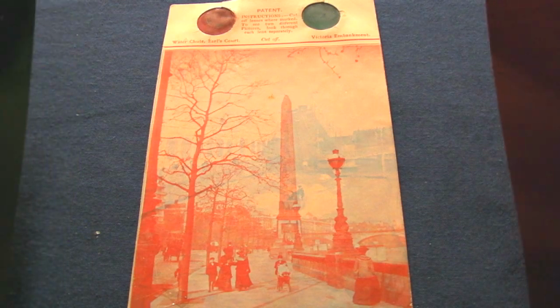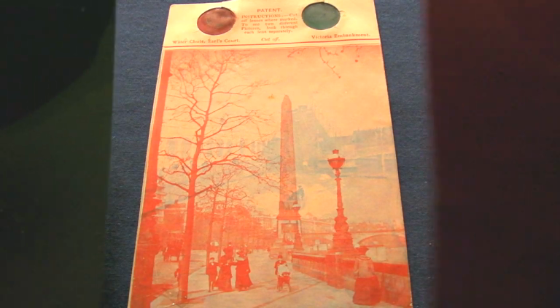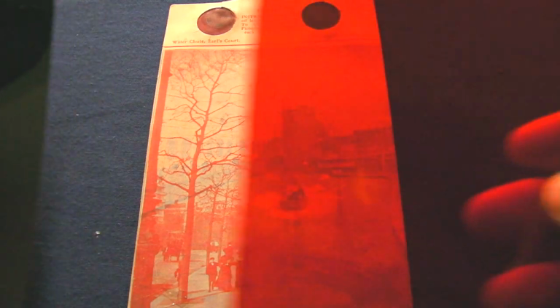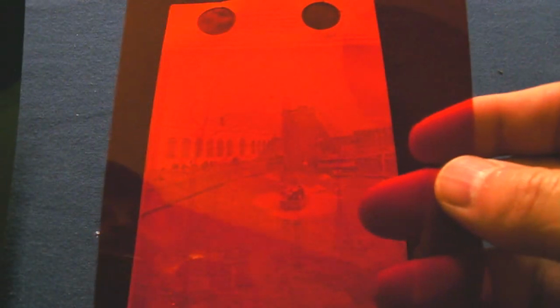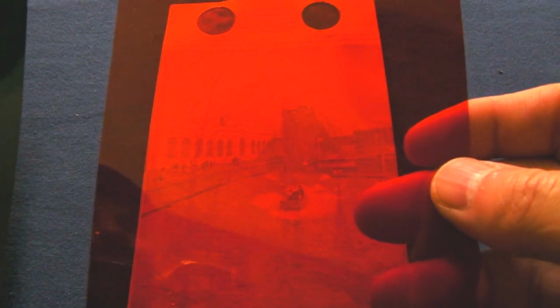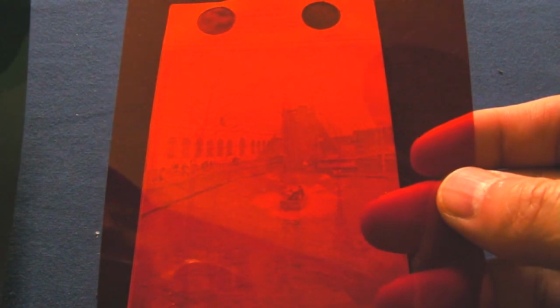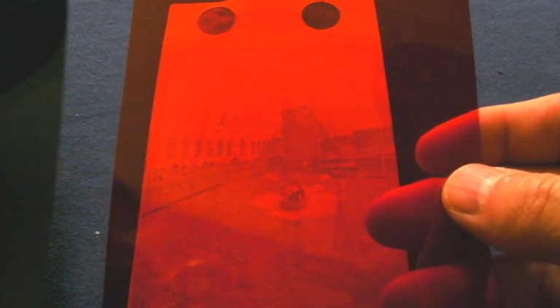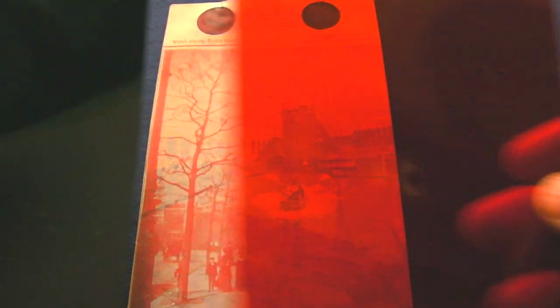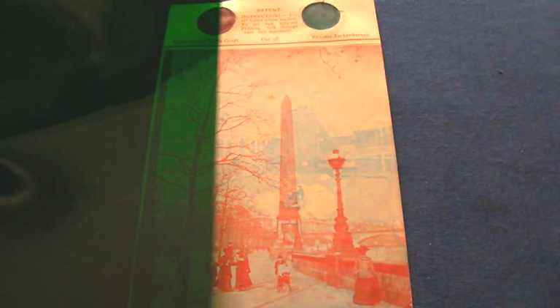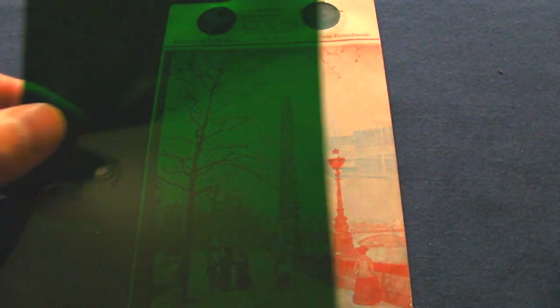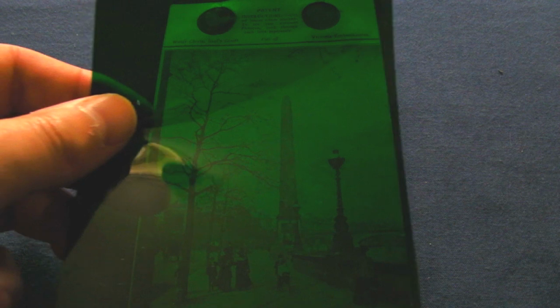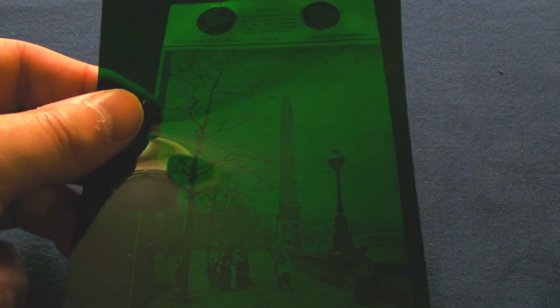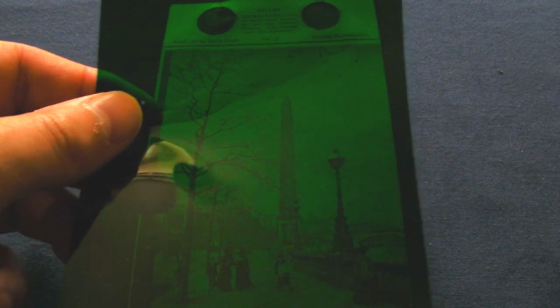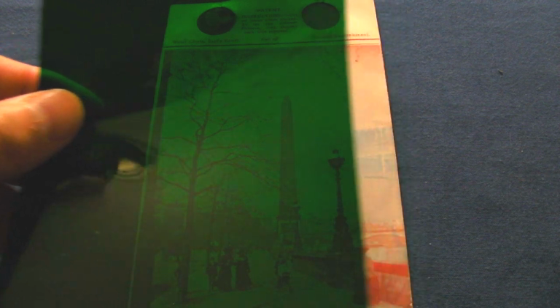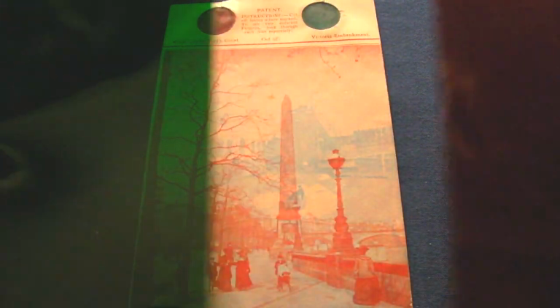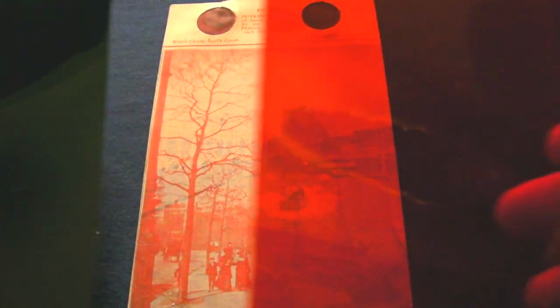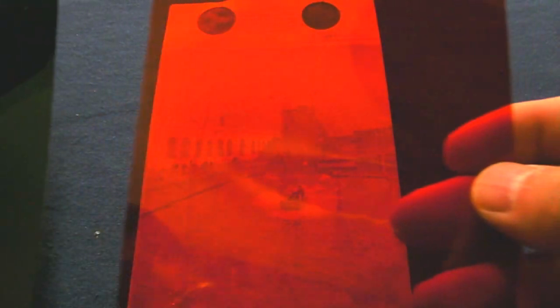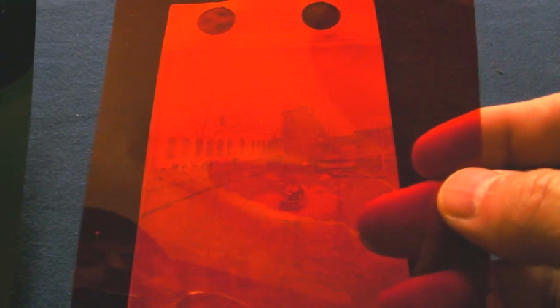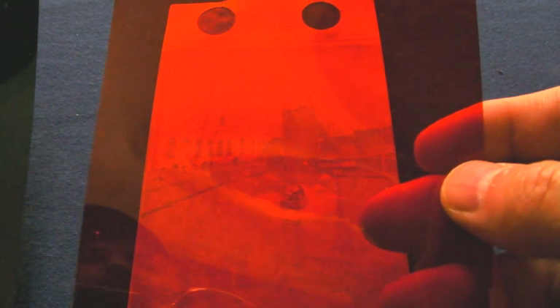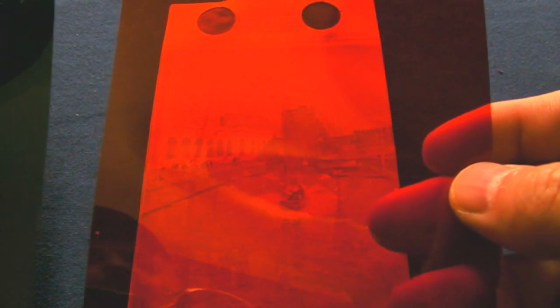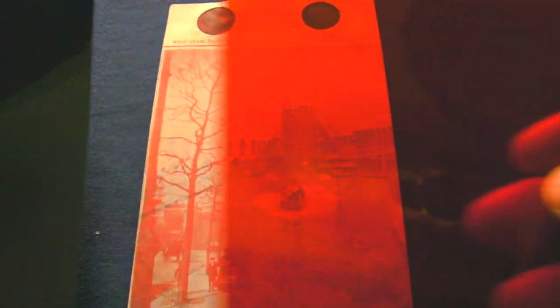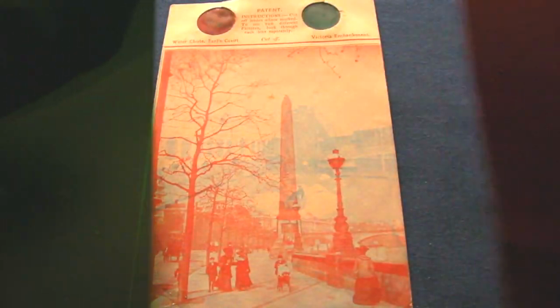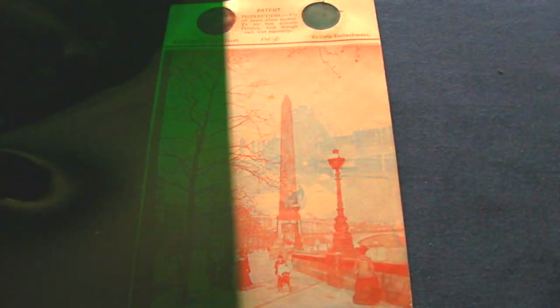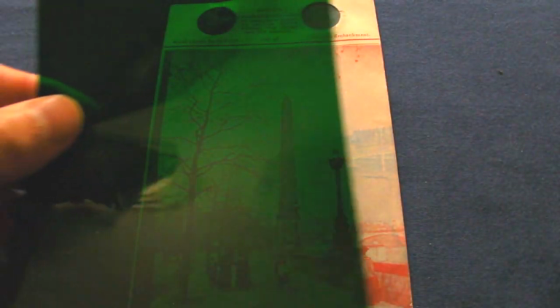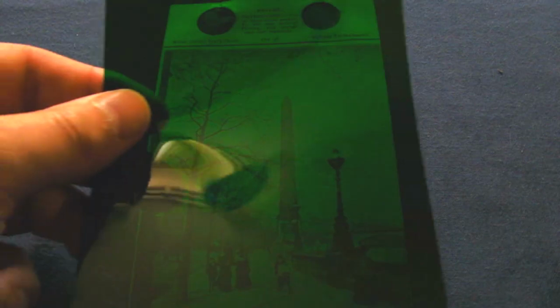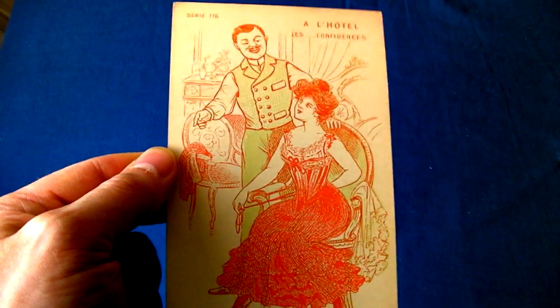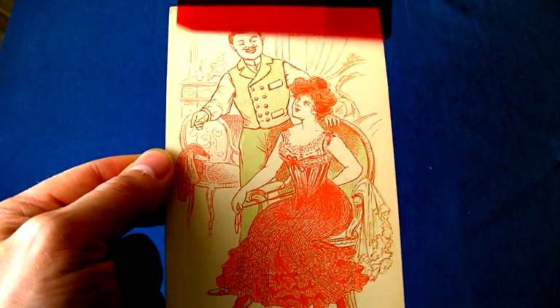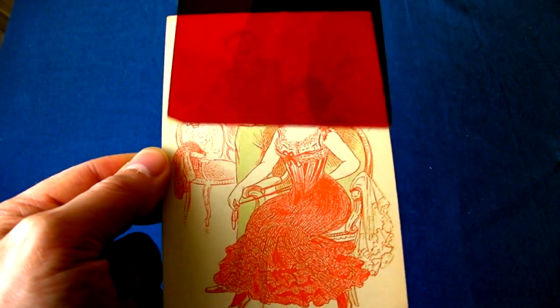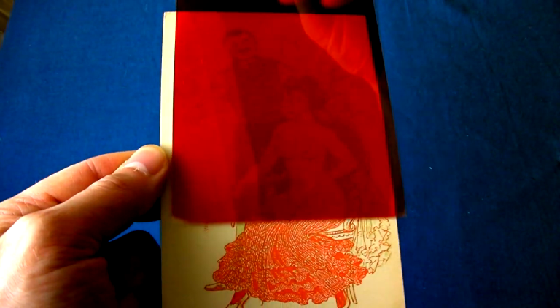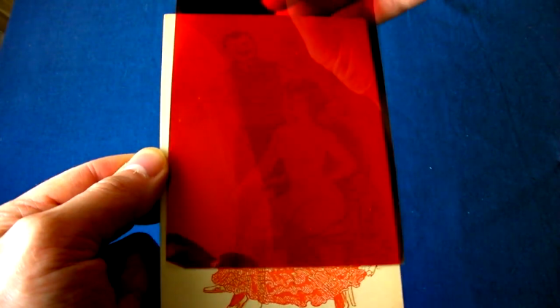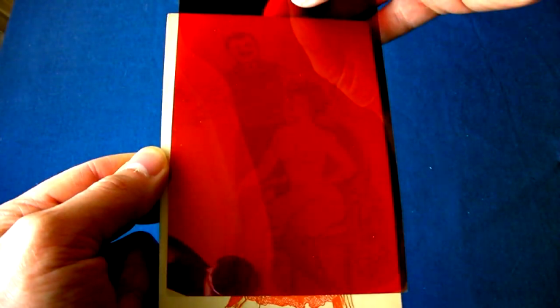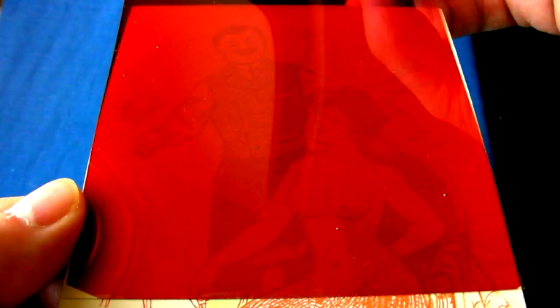Two different coloured images are combined in one, which can then be unscrambled by passing over the appropriate coloured acetate, thus revealing one picture whilst filtering out the other.